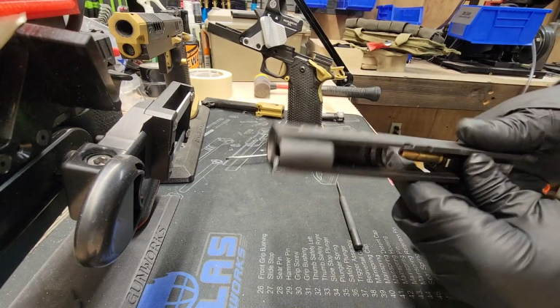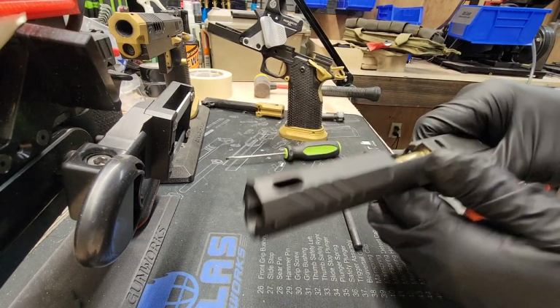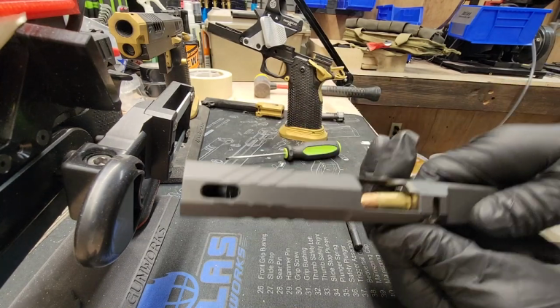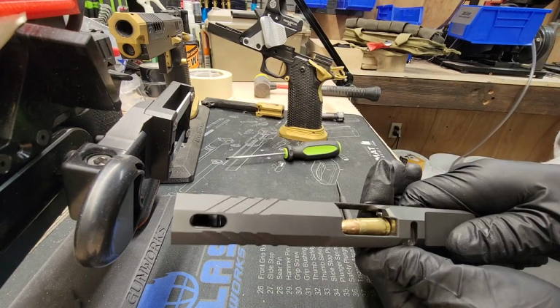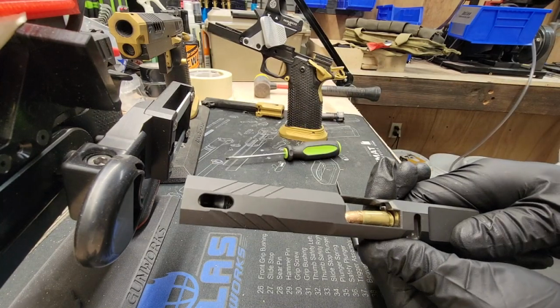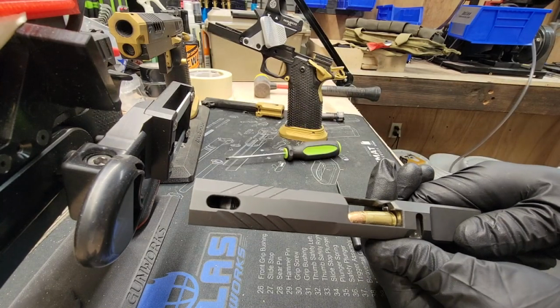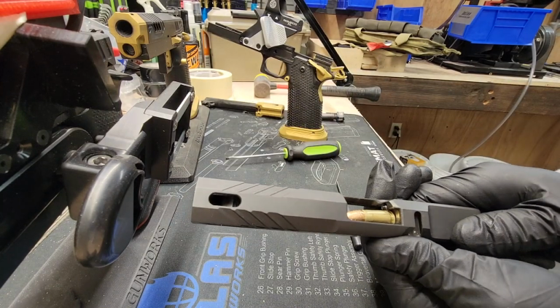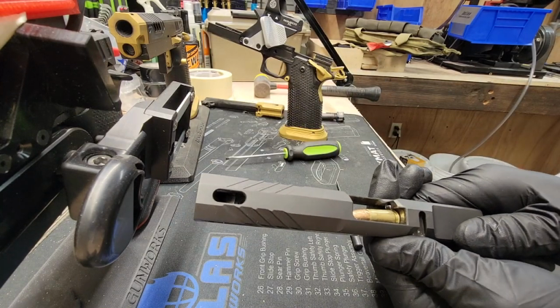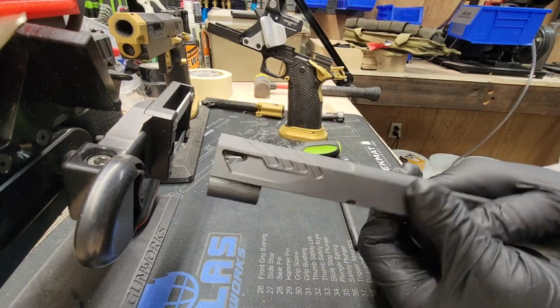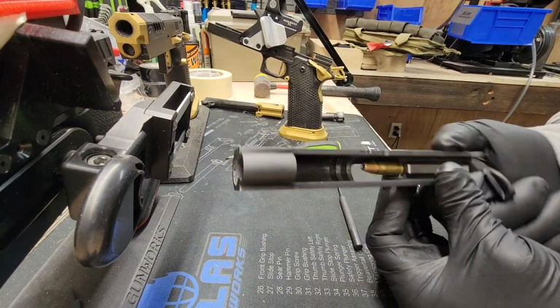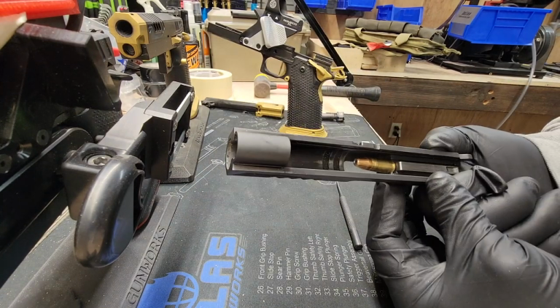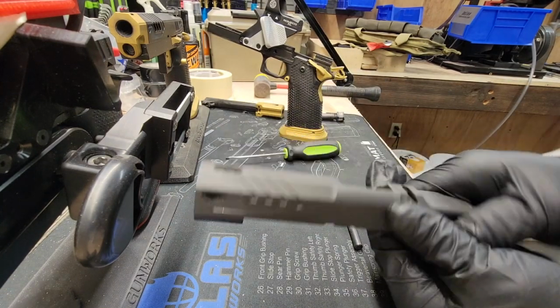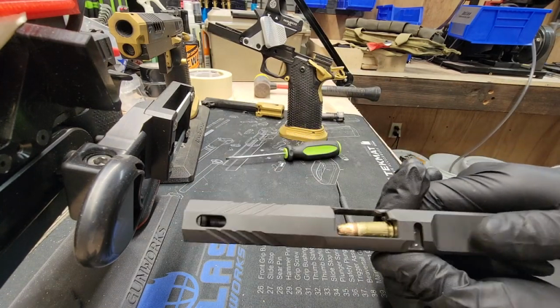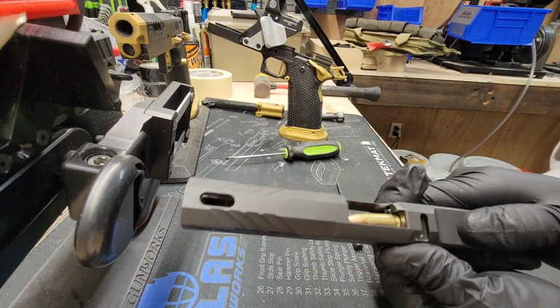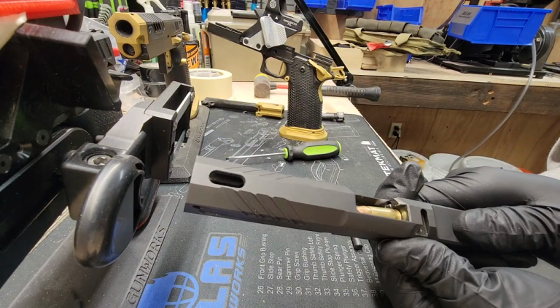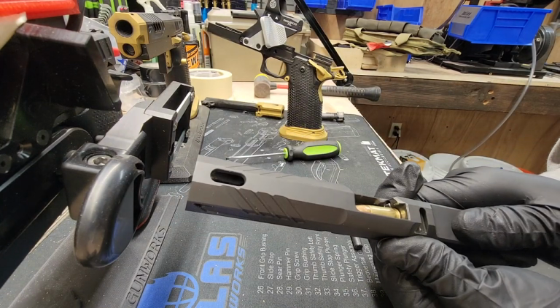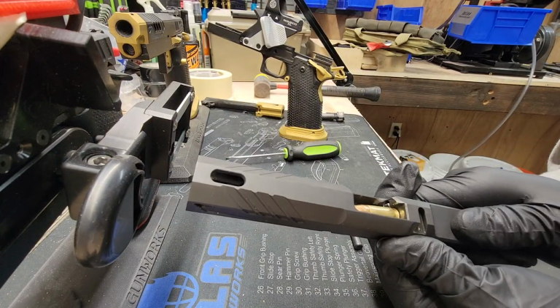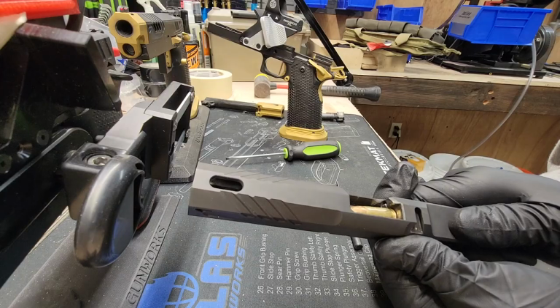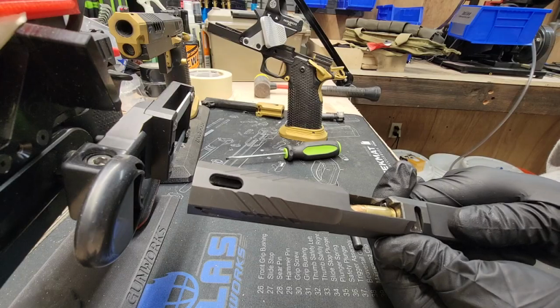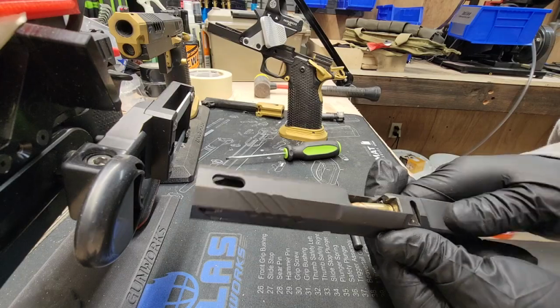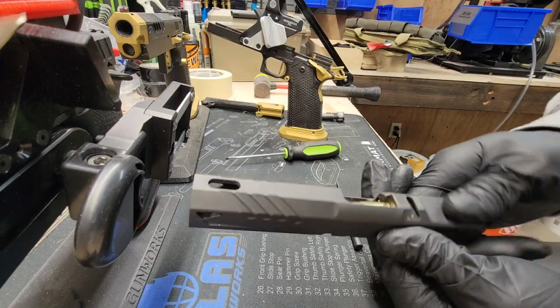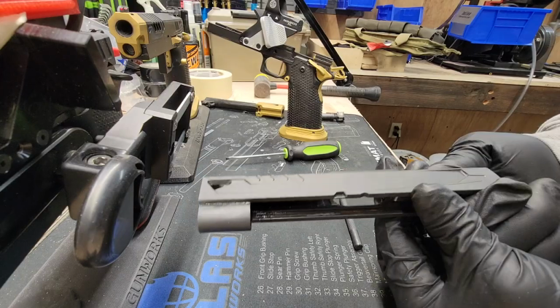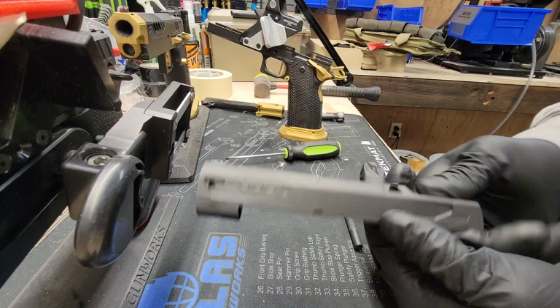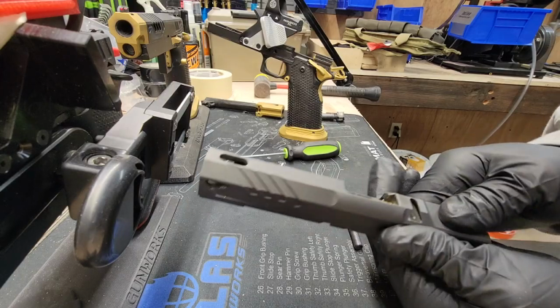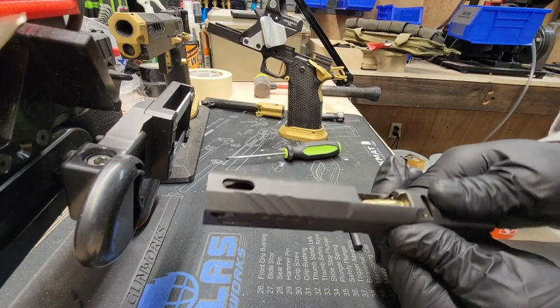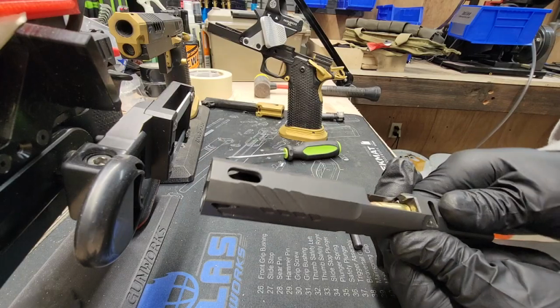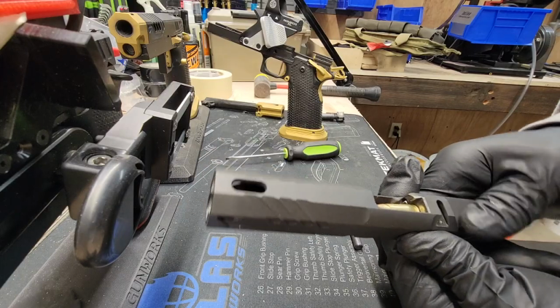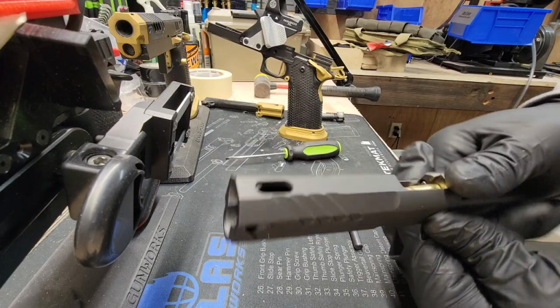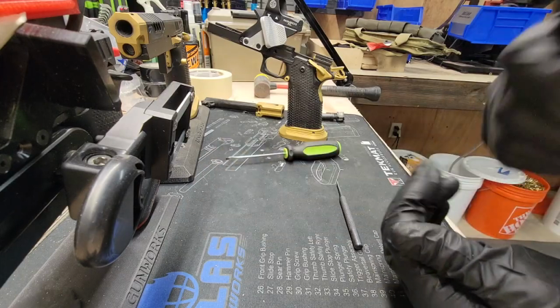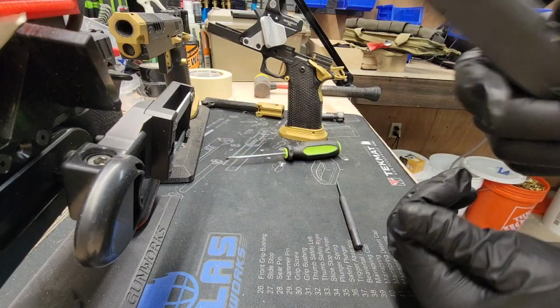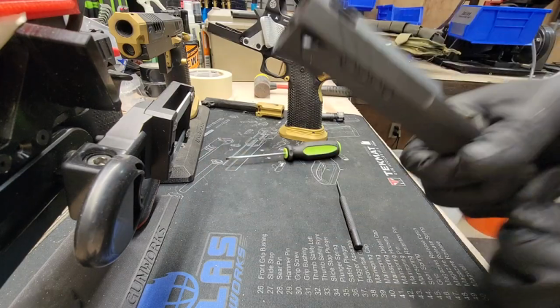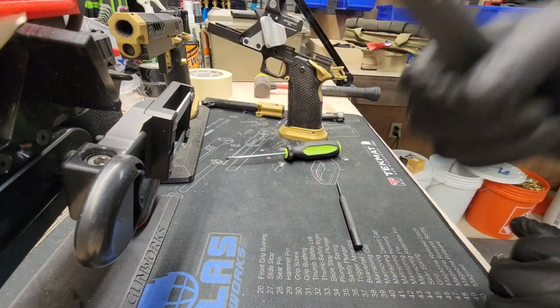So I might reassemble the gun and try to rack a couple rounds through, see if I can hand cycle them. If that works, then I'll go outside and try to shoot some.